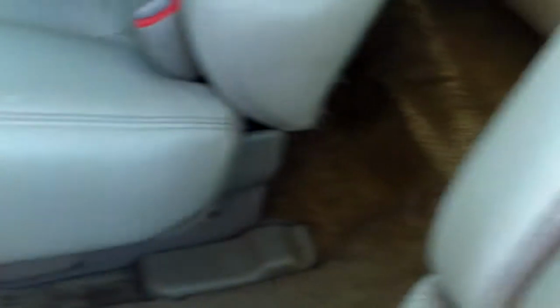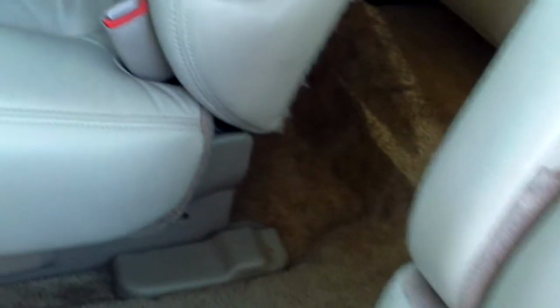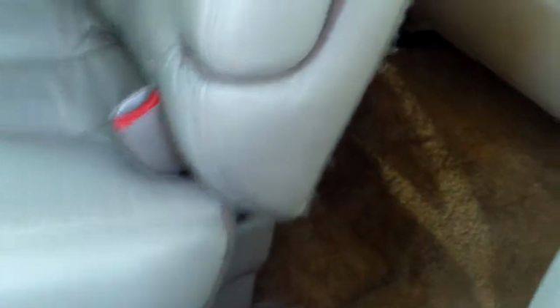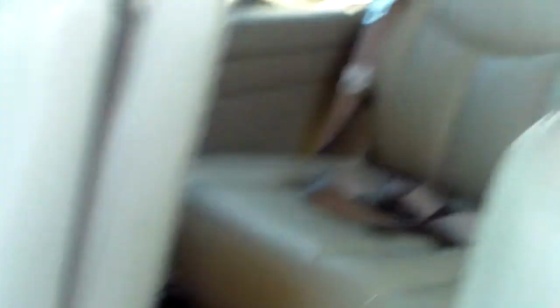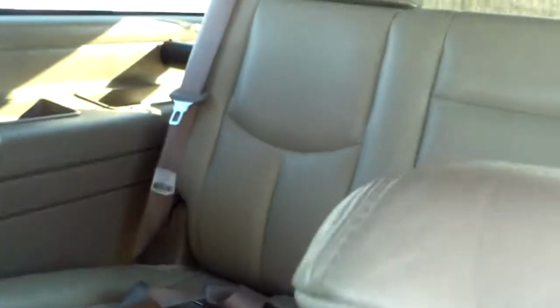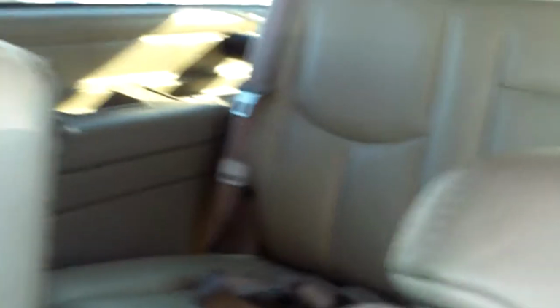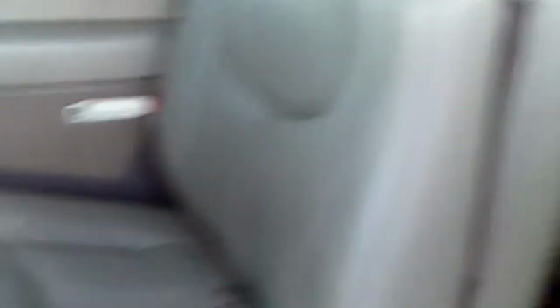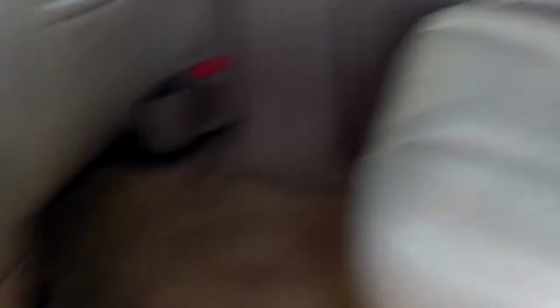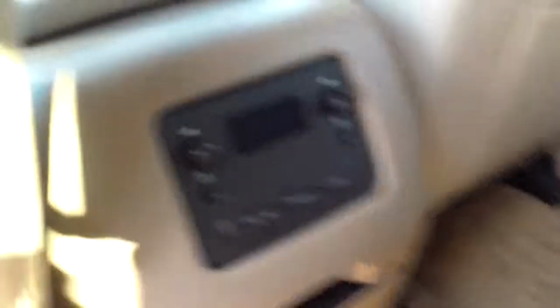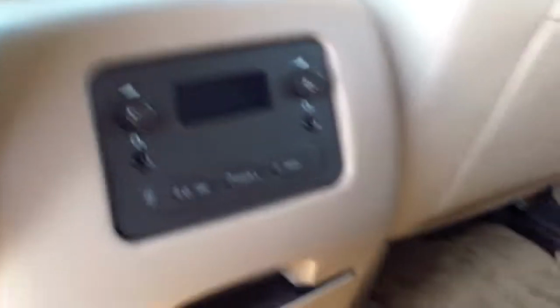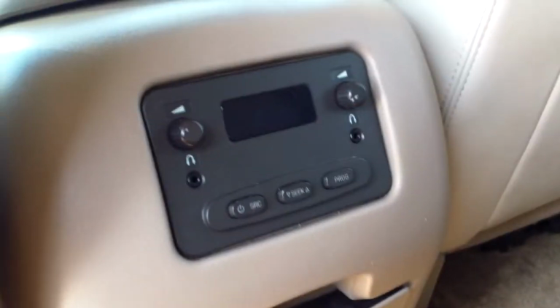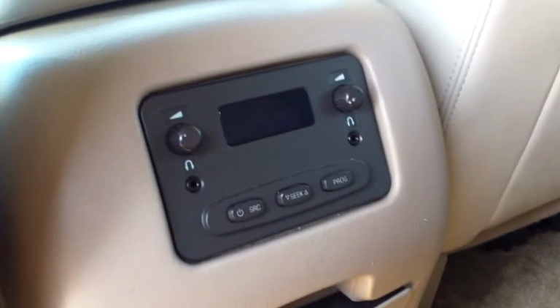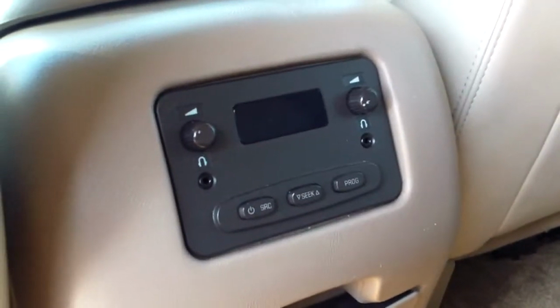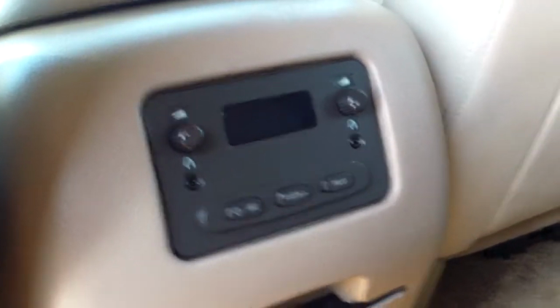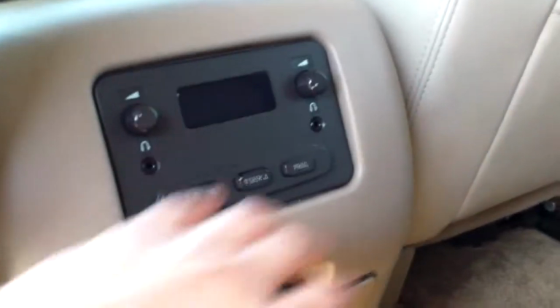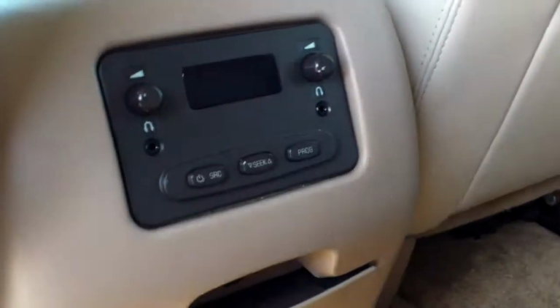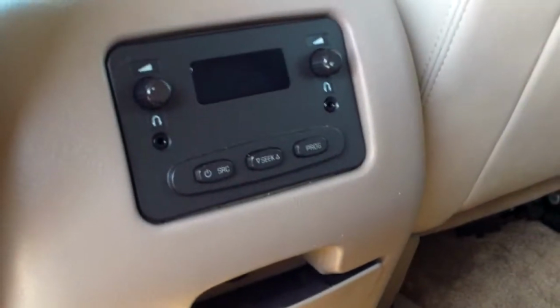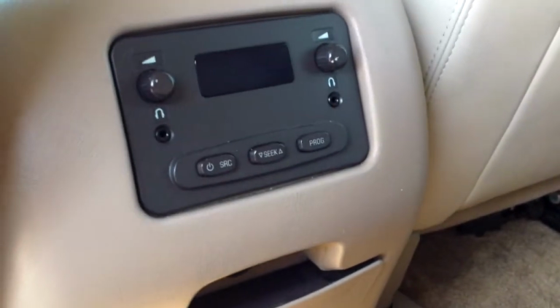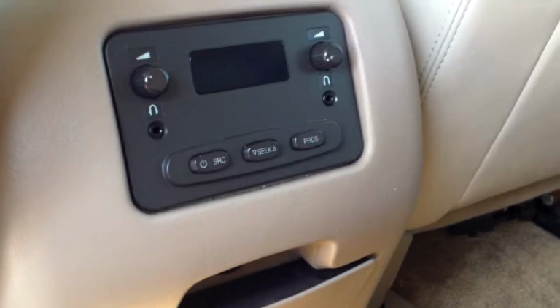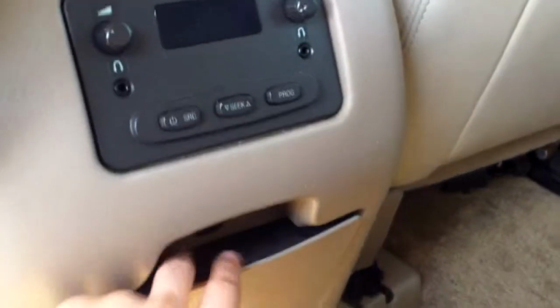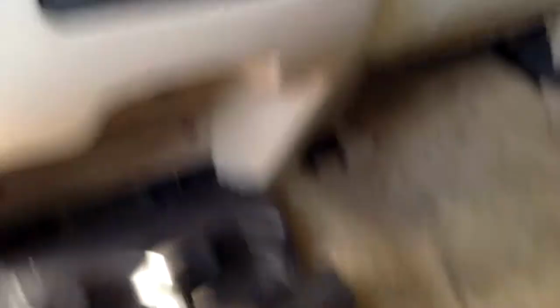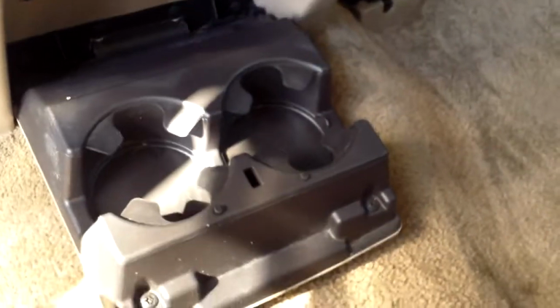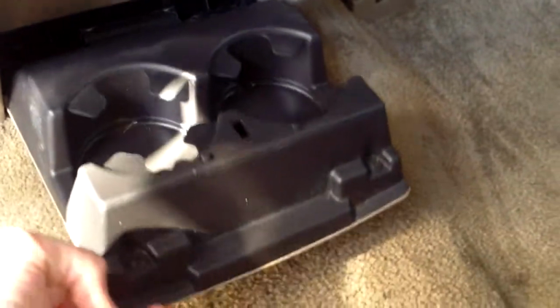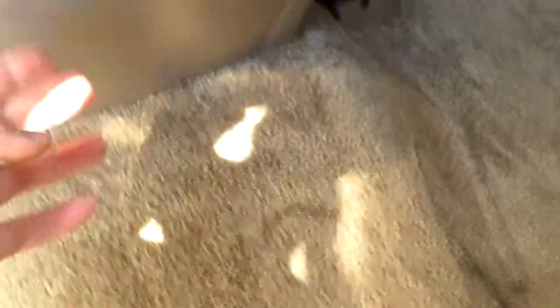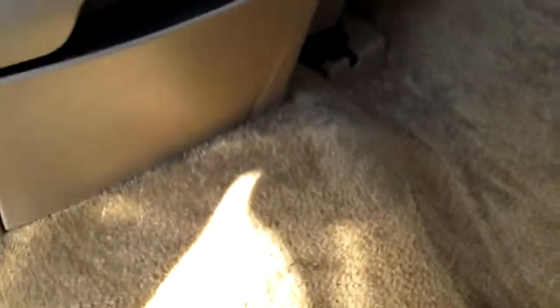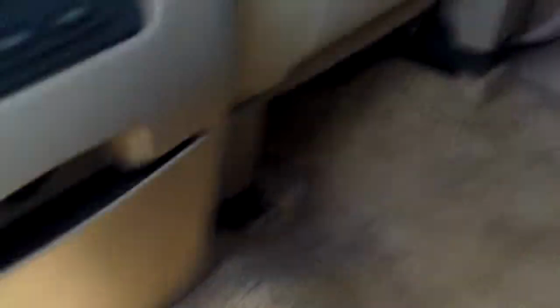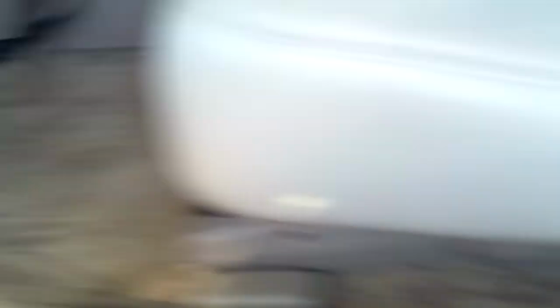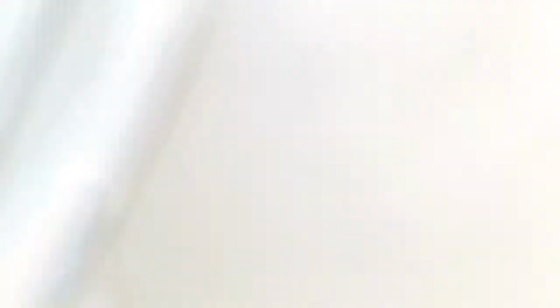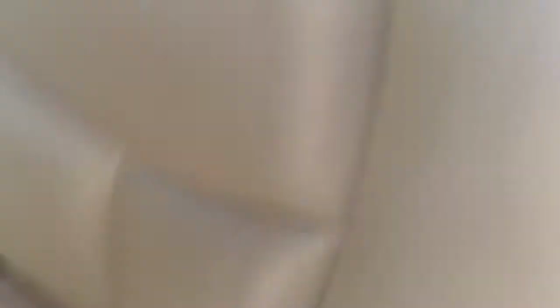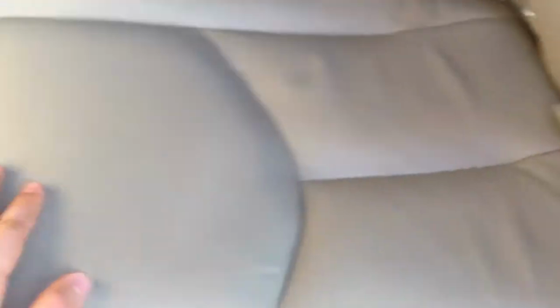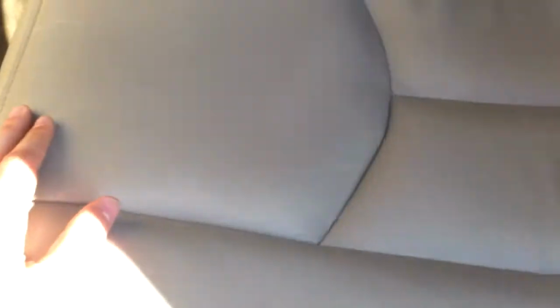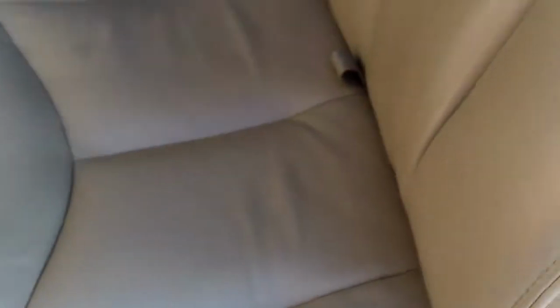We got the captain's chairs so we get the path through to the back seat. We do have the radio controls for the back here, and fold that down for a cup holder. The seats are in pretty nice shape.